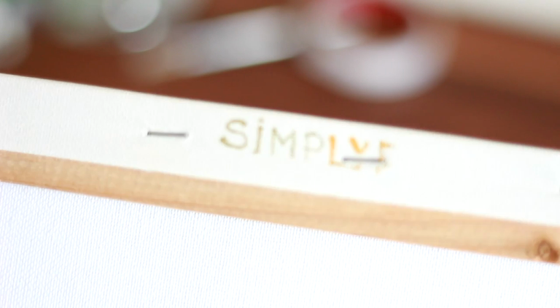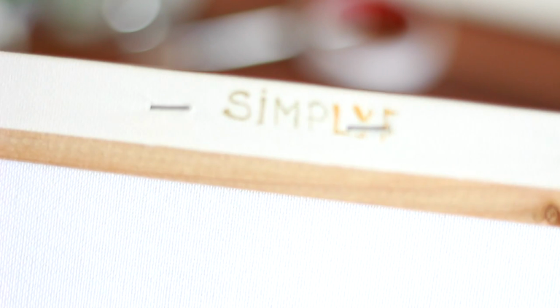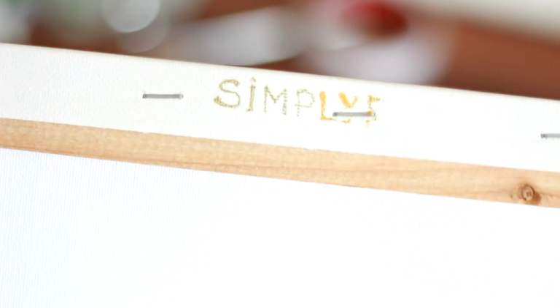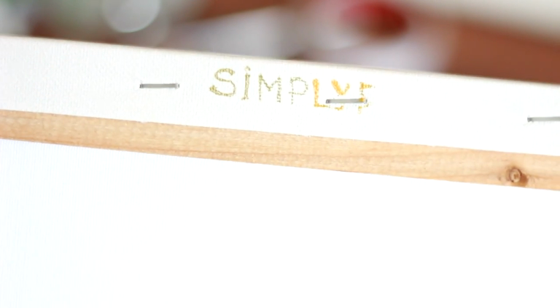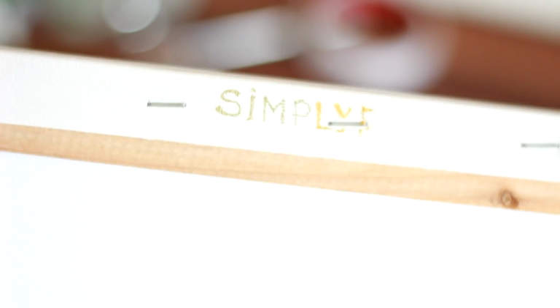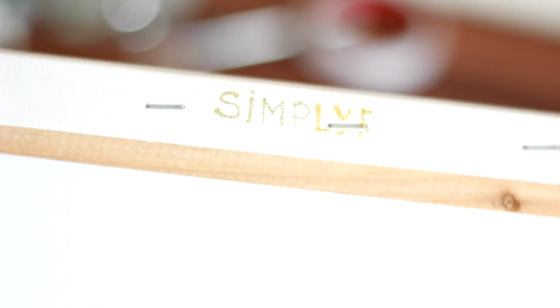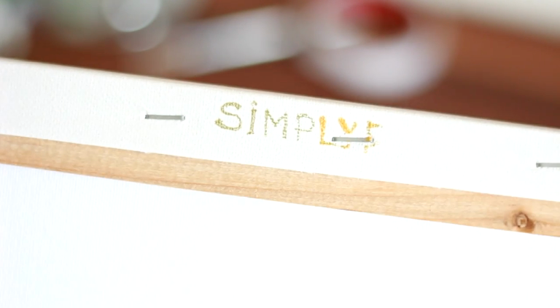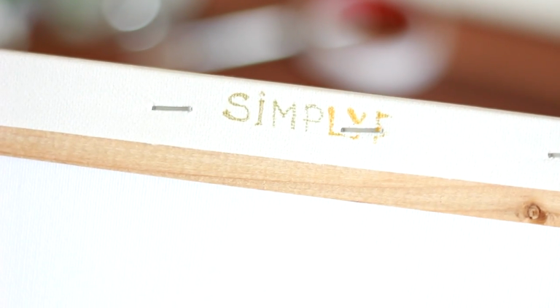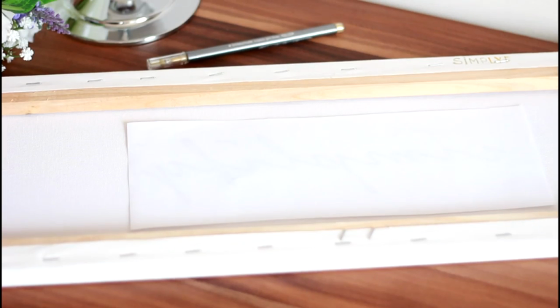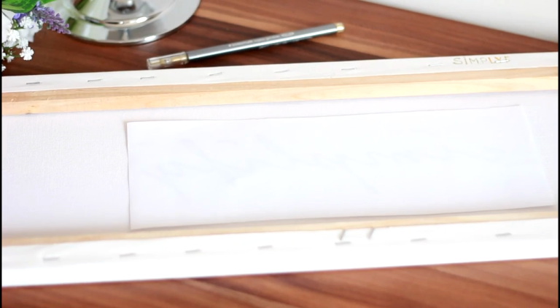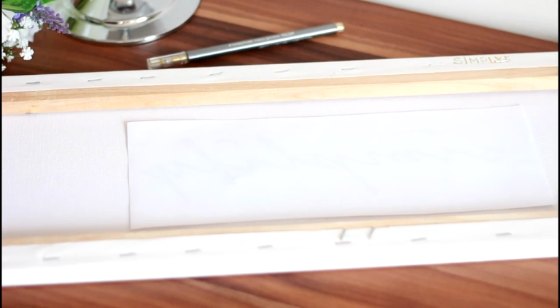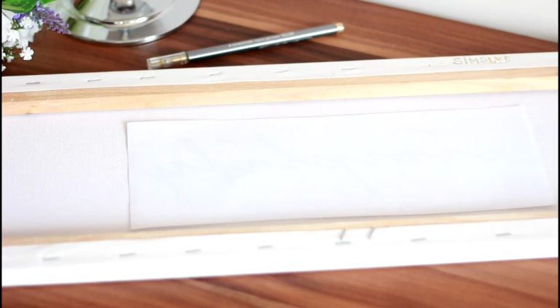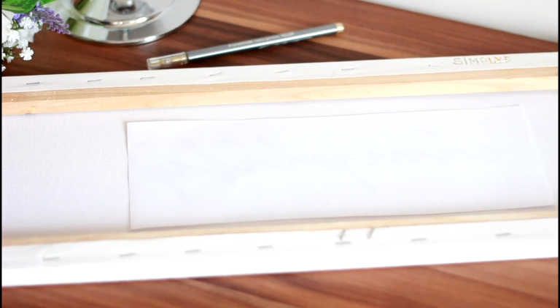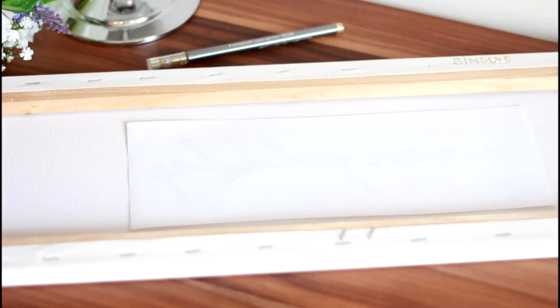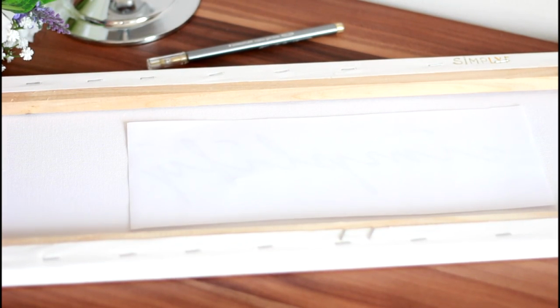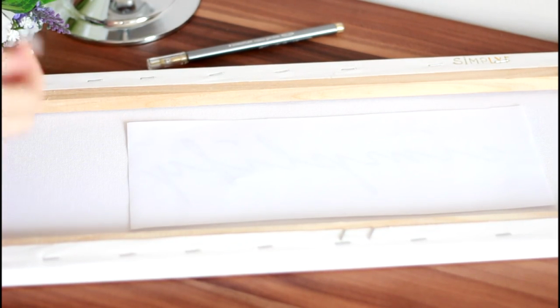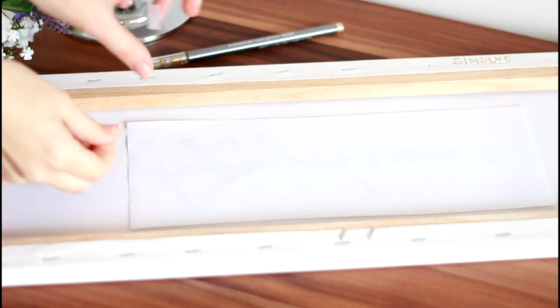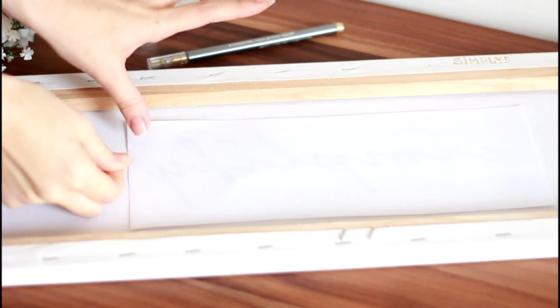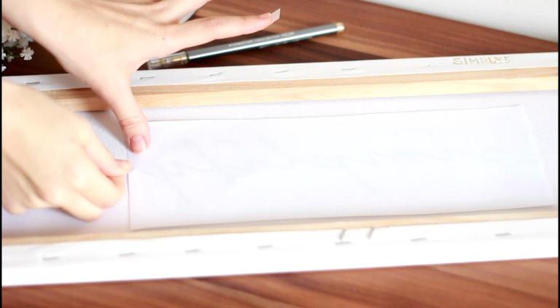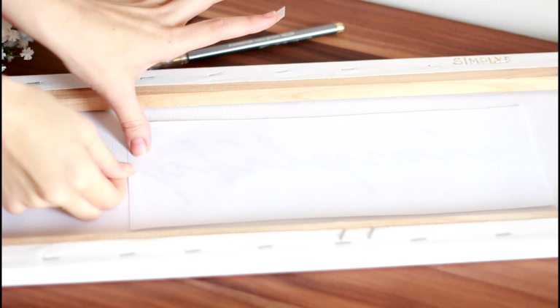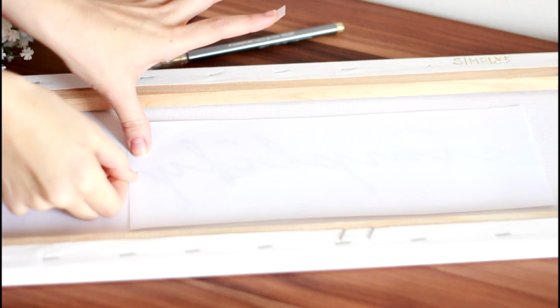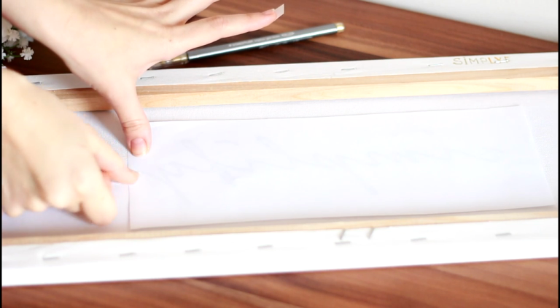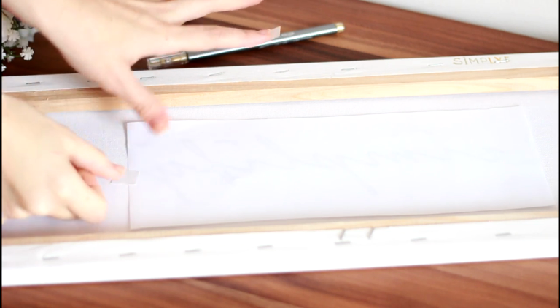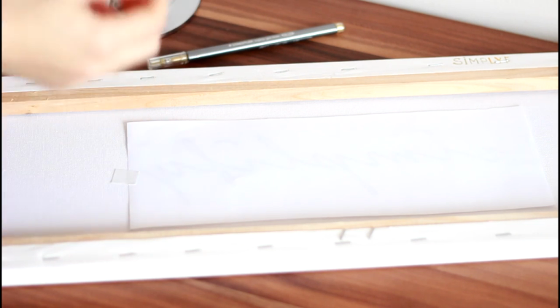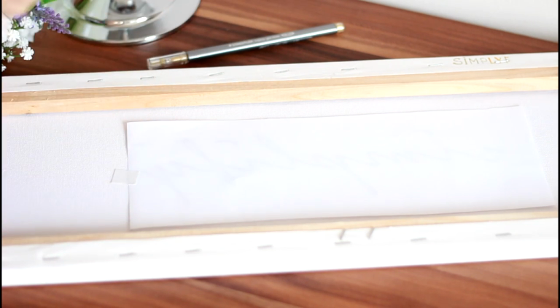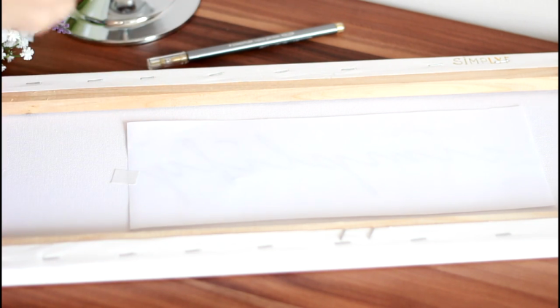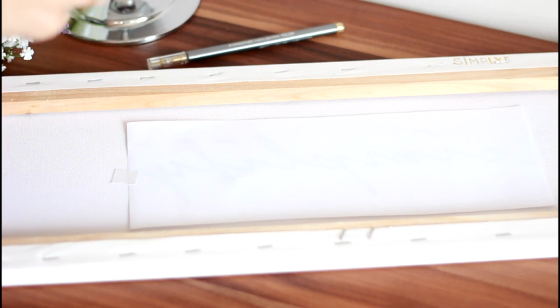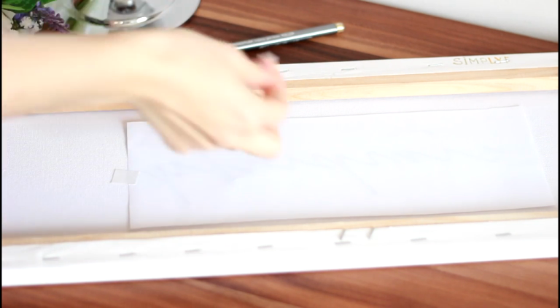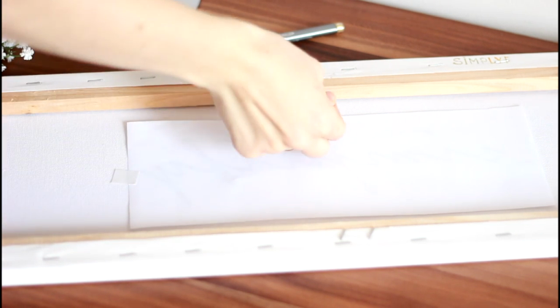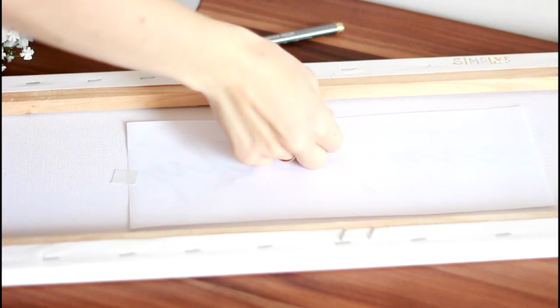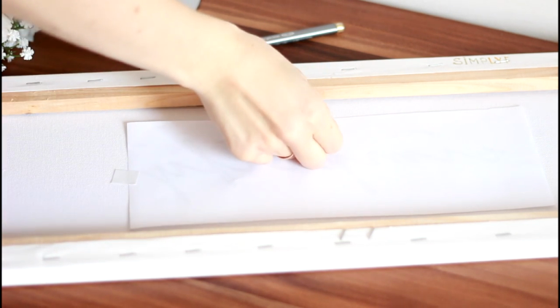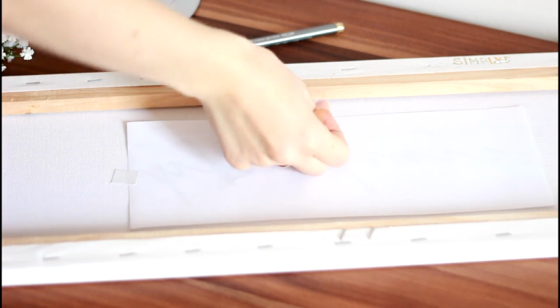Try the paint or ink on a hidden place. Turn the canvas around, carefully place the quilt and fix it in place with some sticky tape.